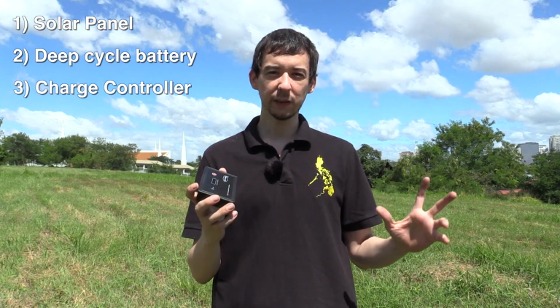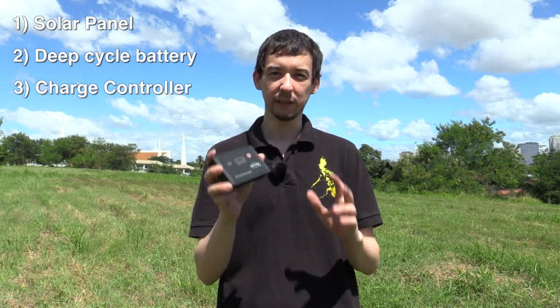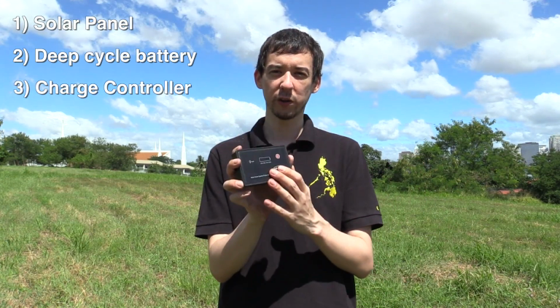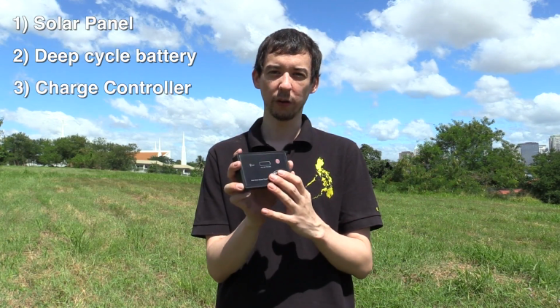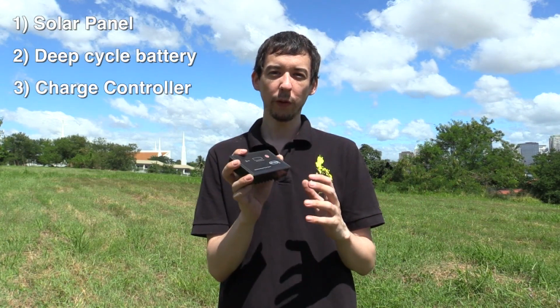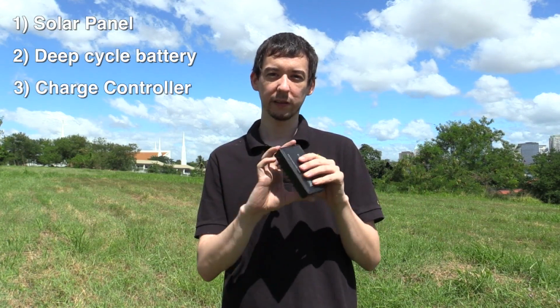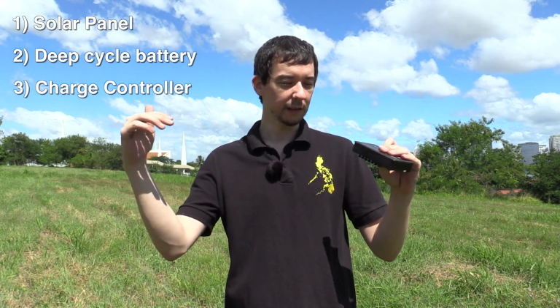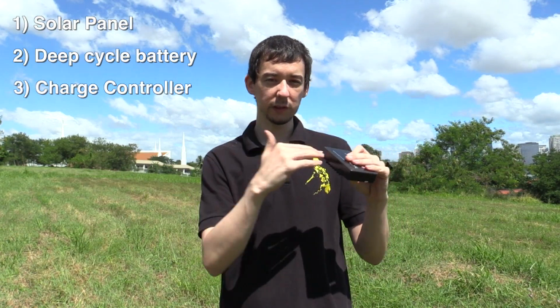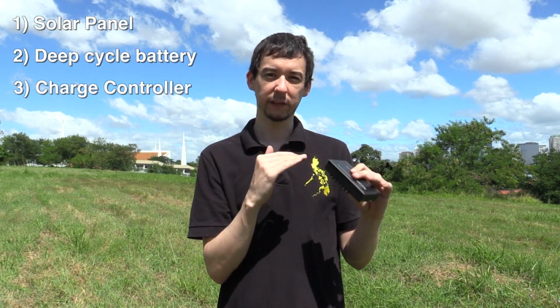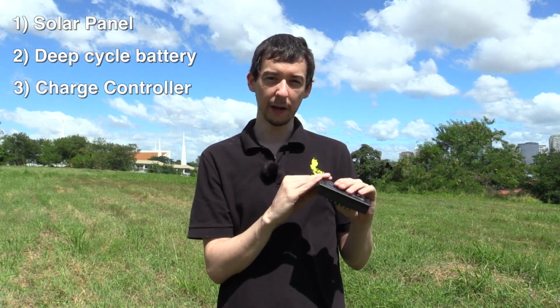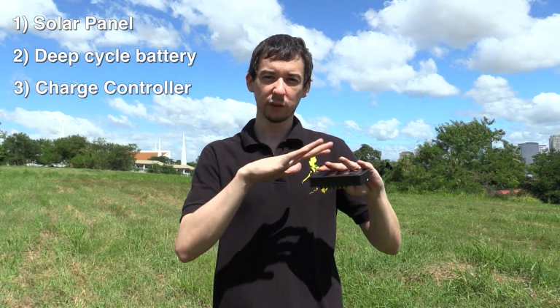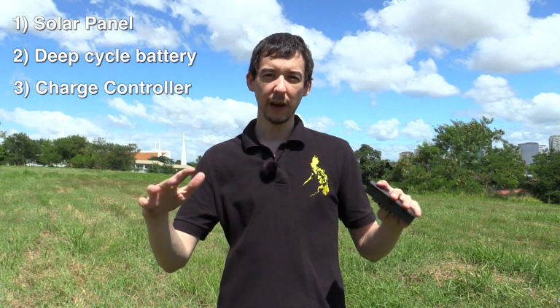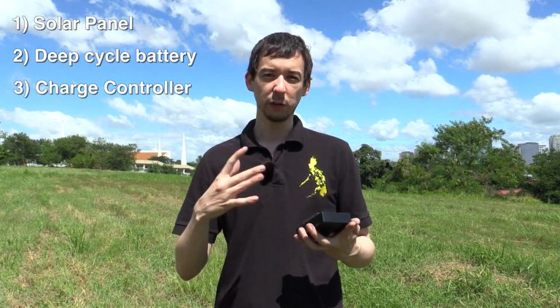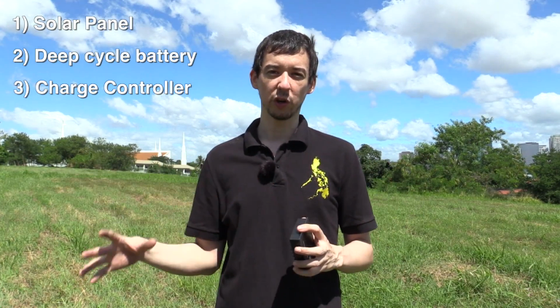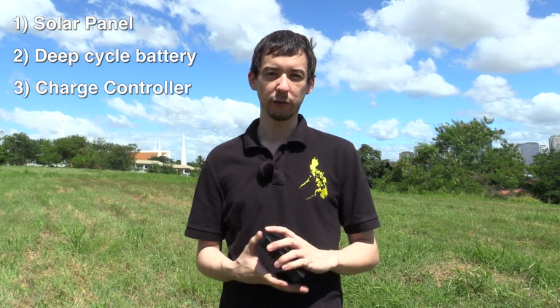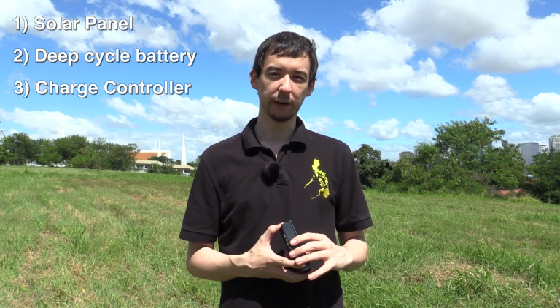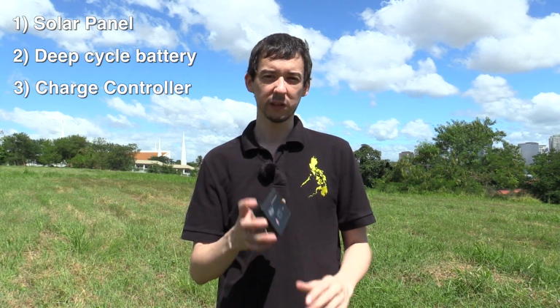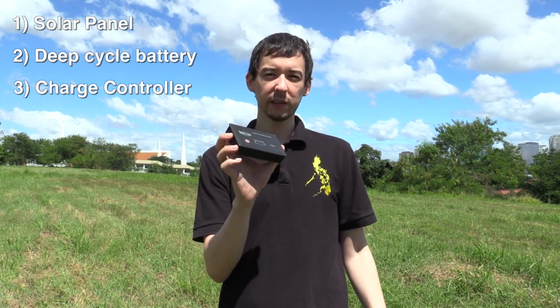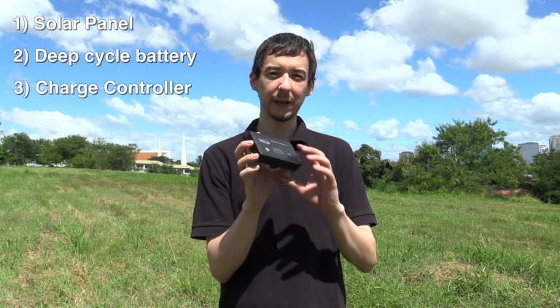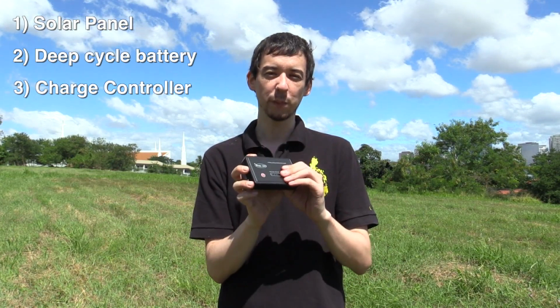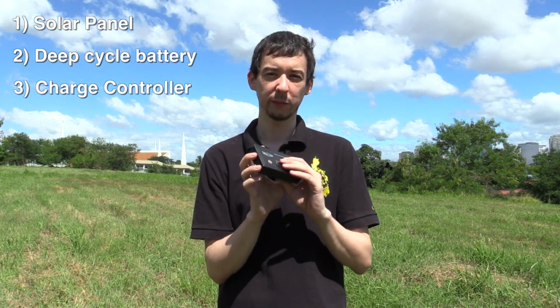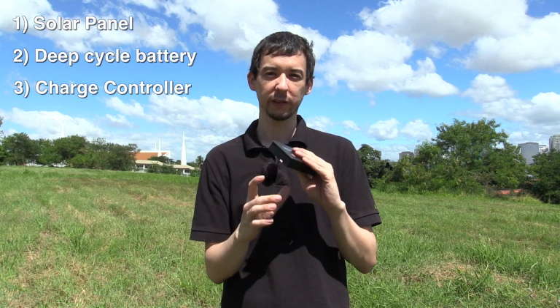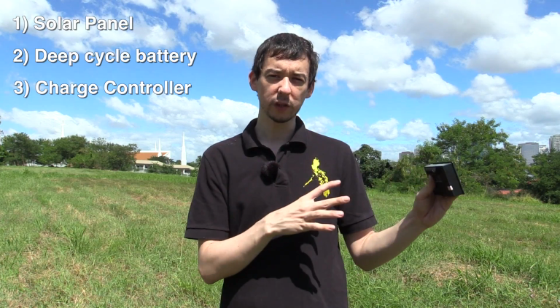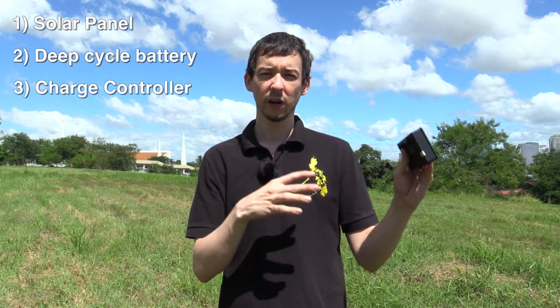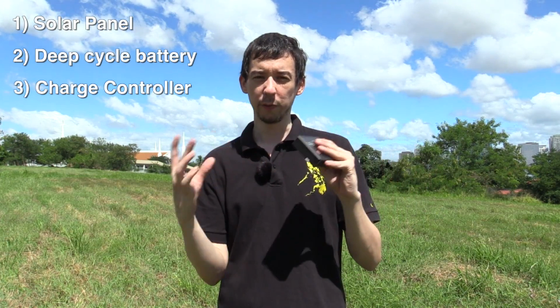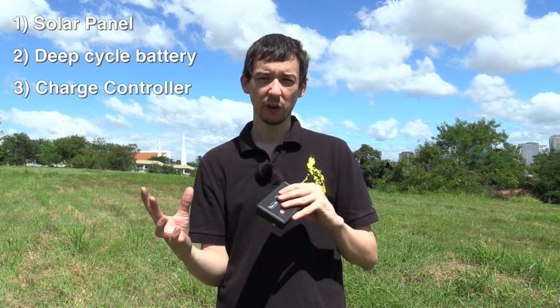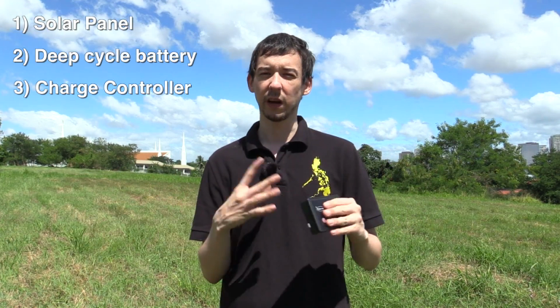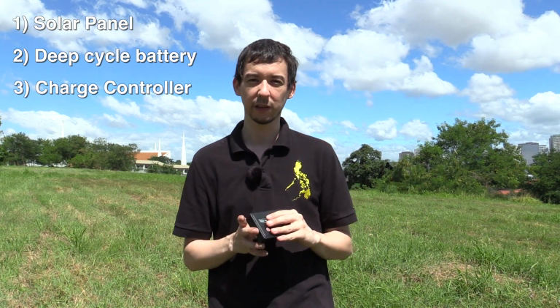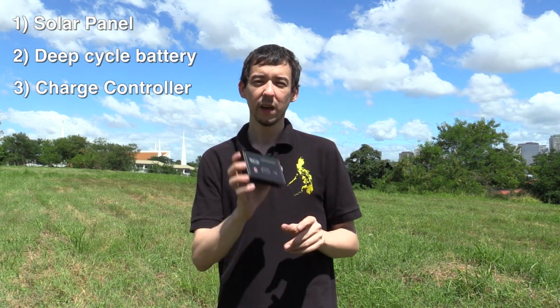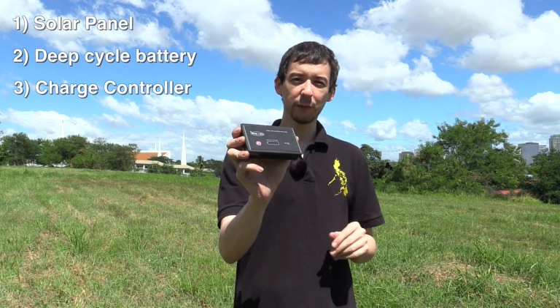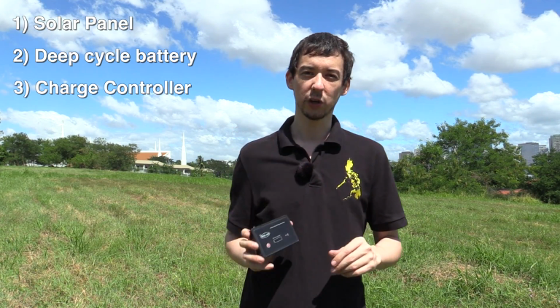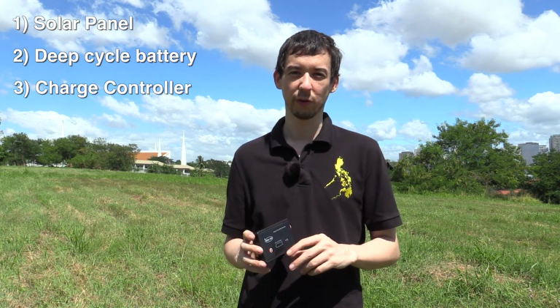The next thing you need is a charge controller. What this does is take the voltage from the solar panel, smooth it out, and use it to charge your battery at the correct voltage. This helps maintain your battery to make sure it doesn't get overcharged, over-discharged, and other things like that. So you definitely need a charge controller.